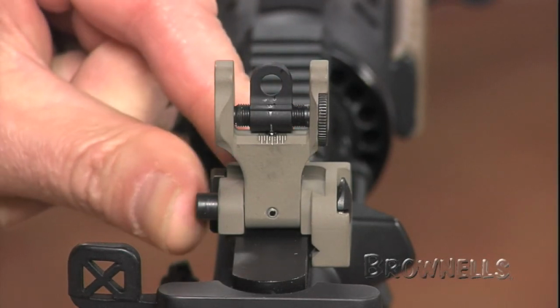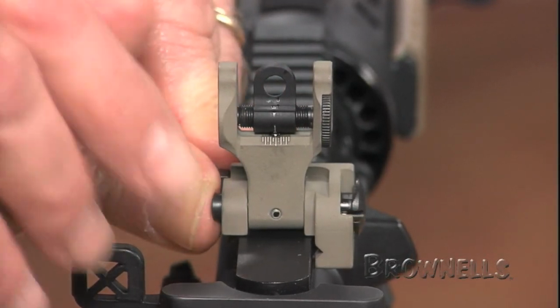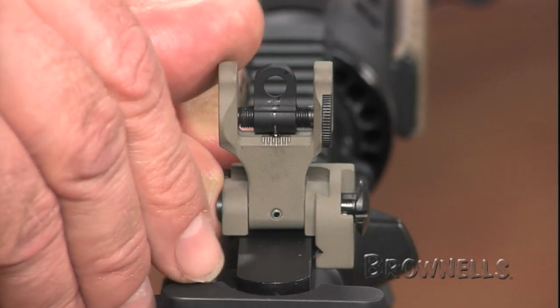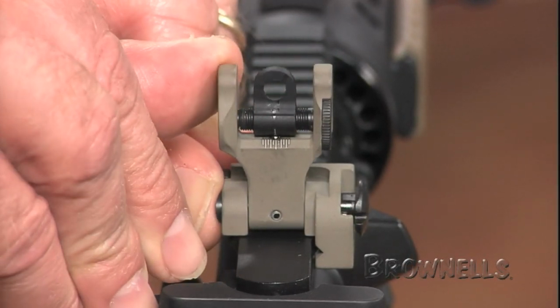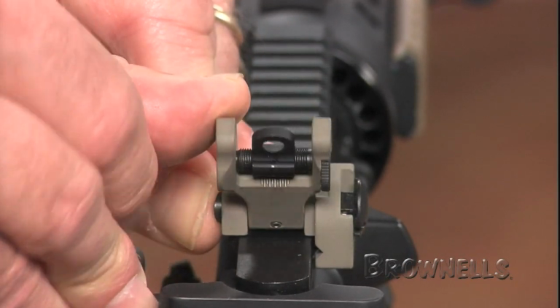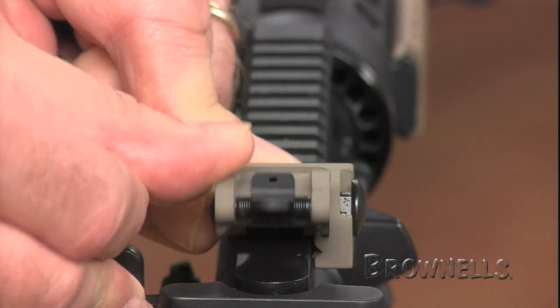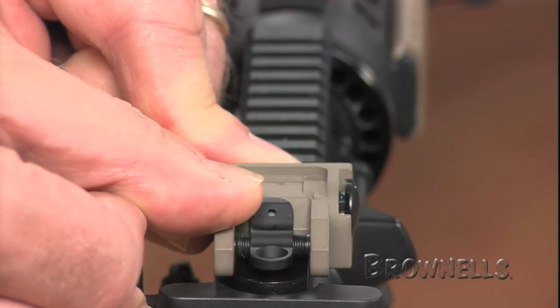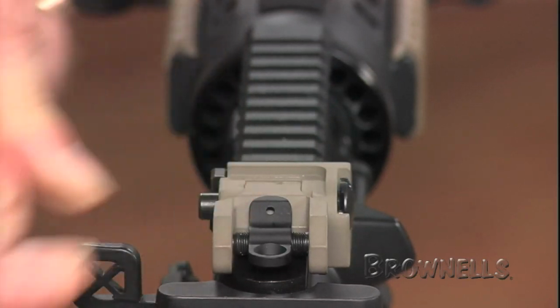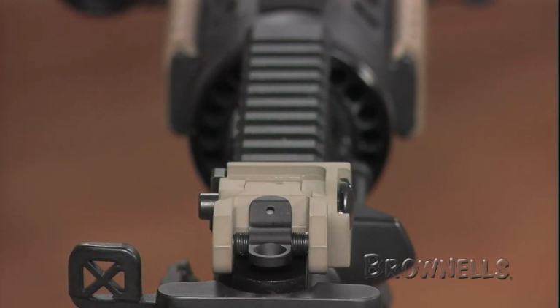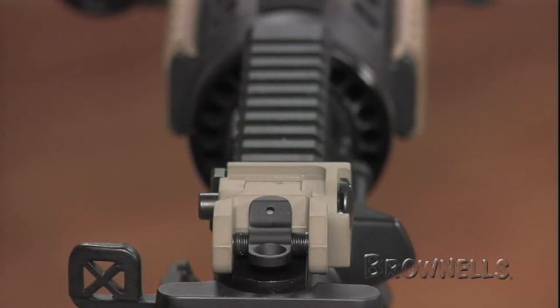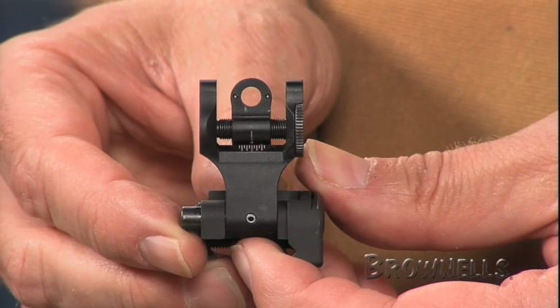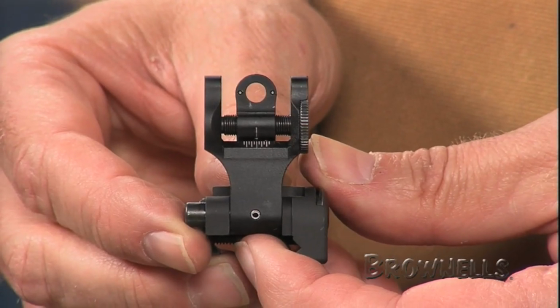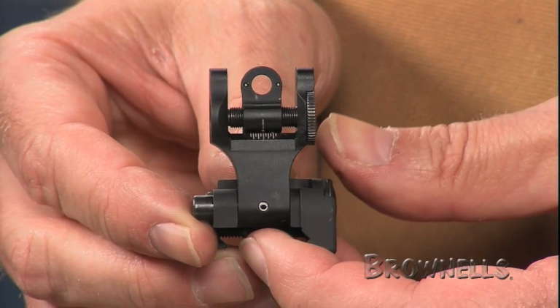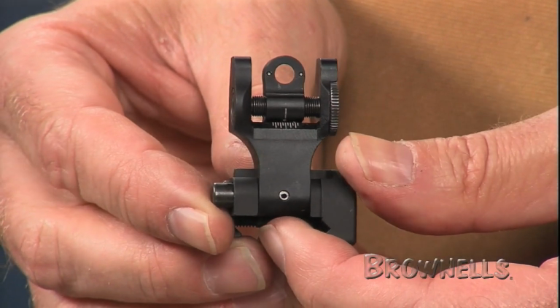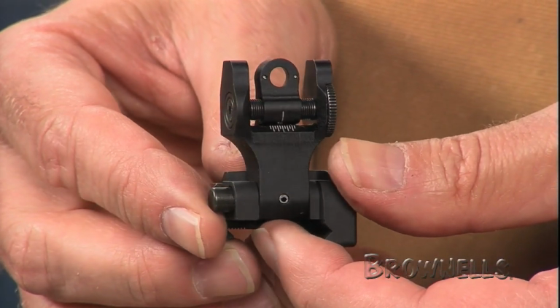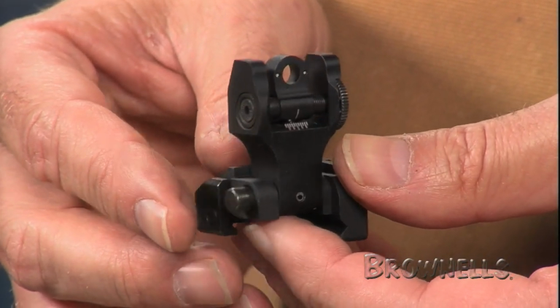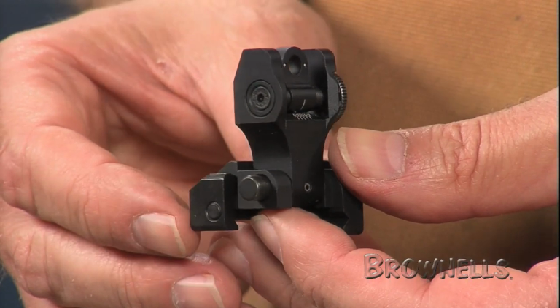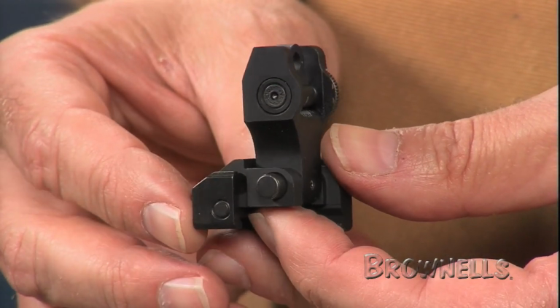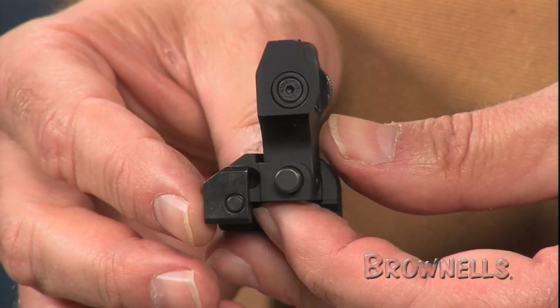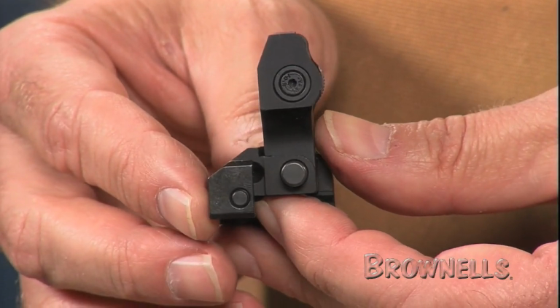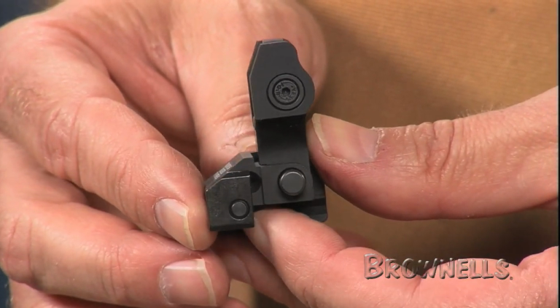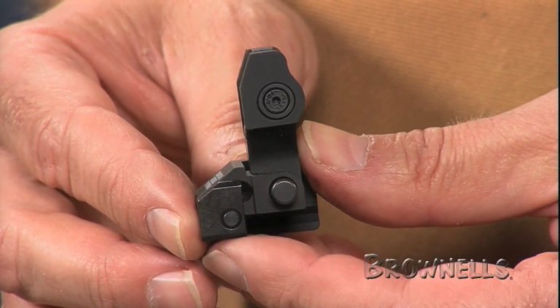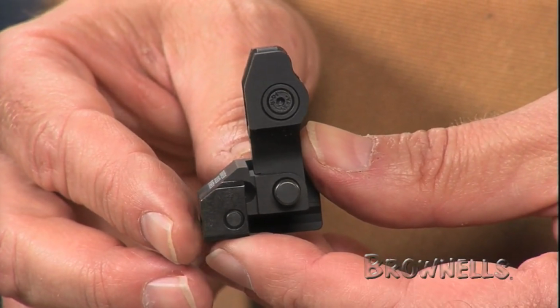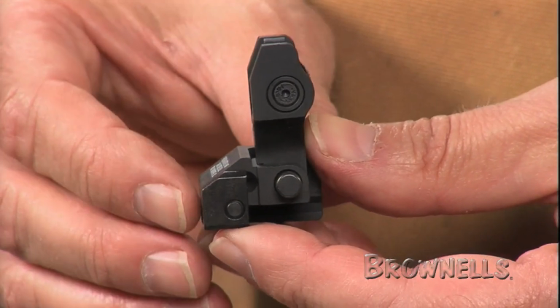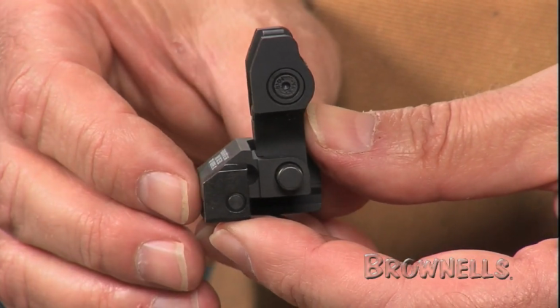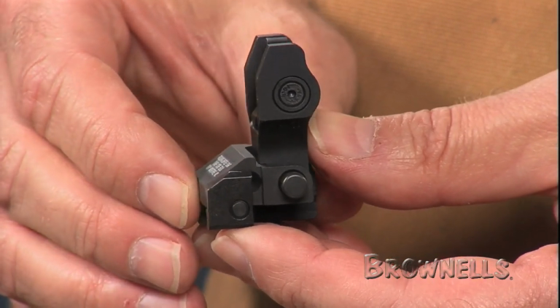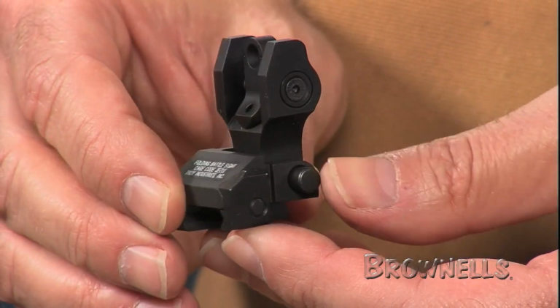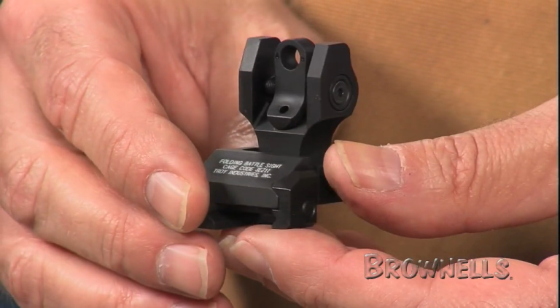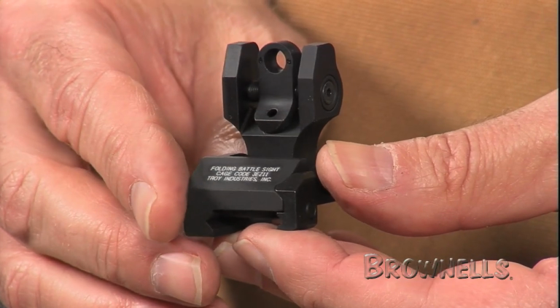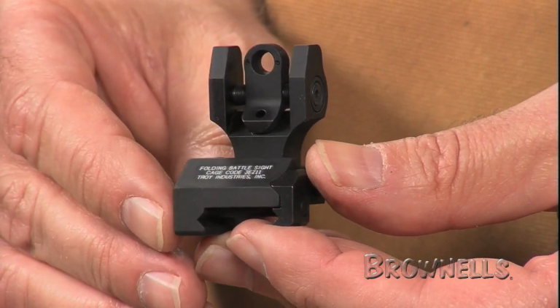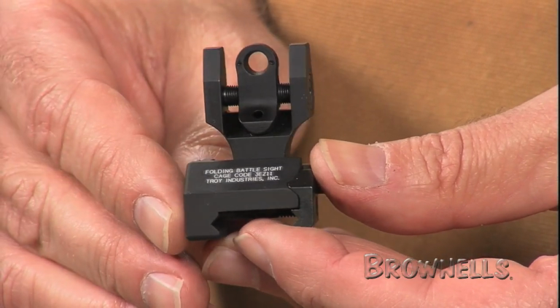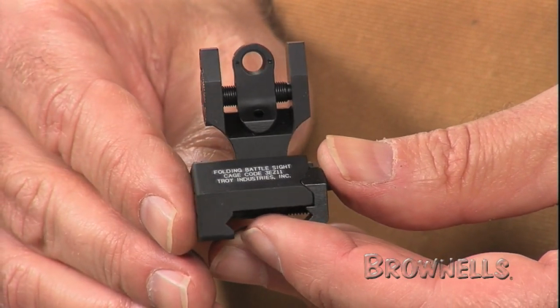The apertures stand at the same height as factory sights, making integration of these sights on your rifle easy. To adjust bullet impact, a detent locking adjustment wheel lets you change the windage setting in one-half MOA increments.